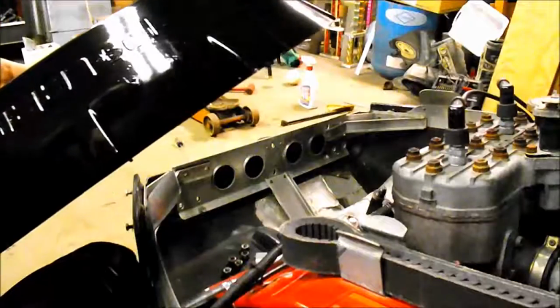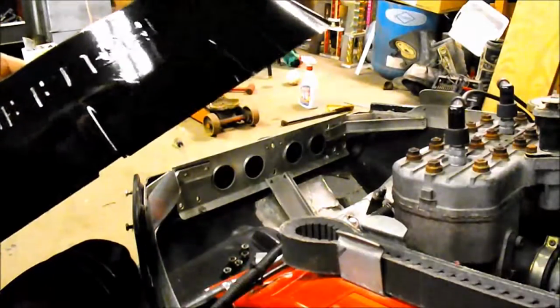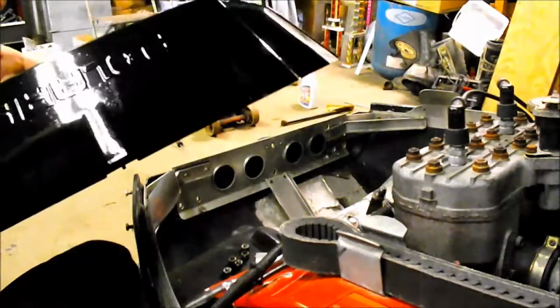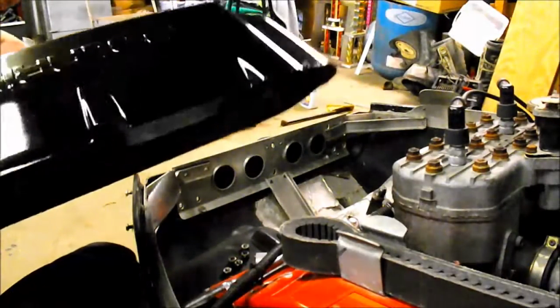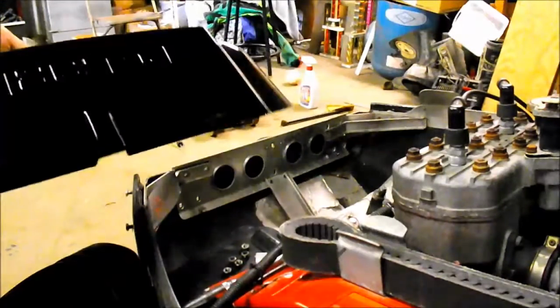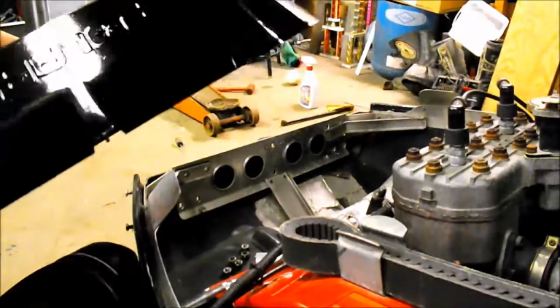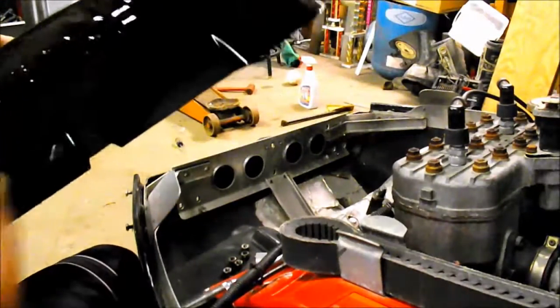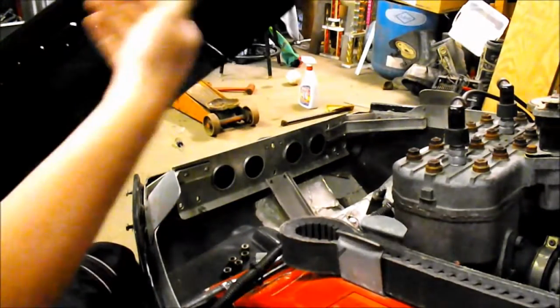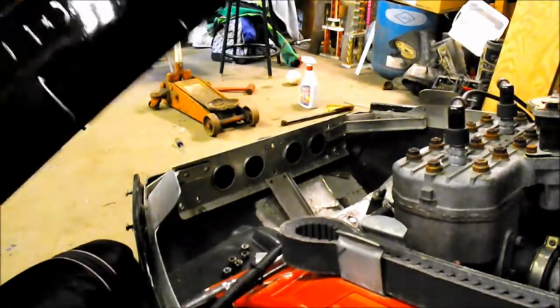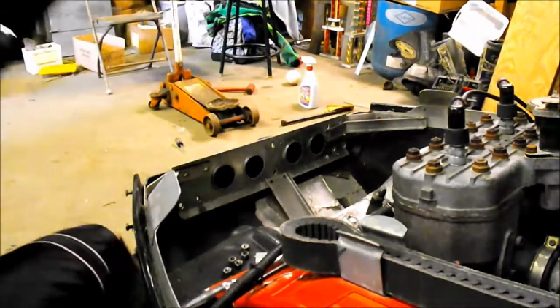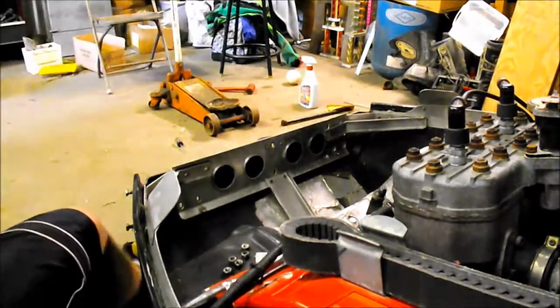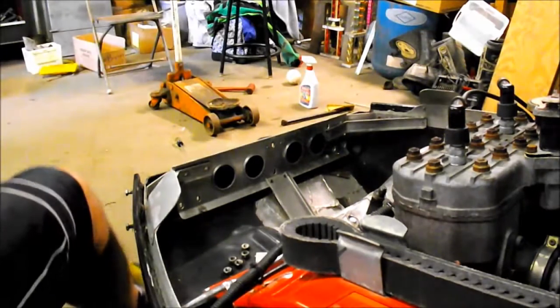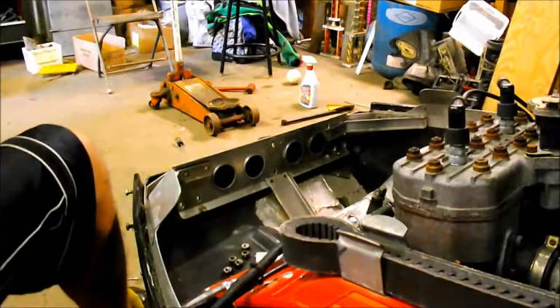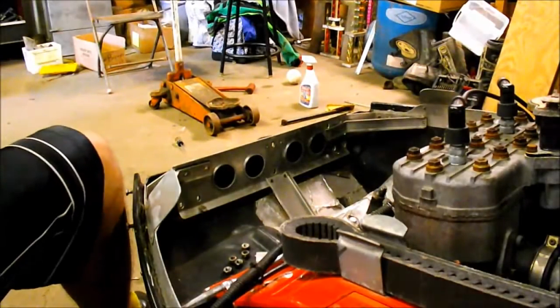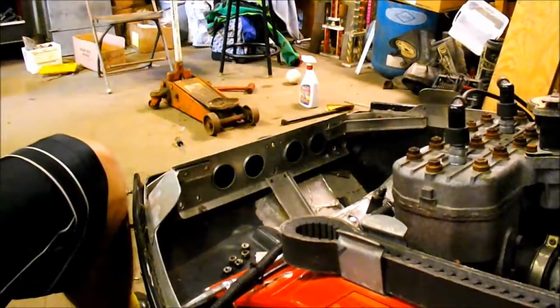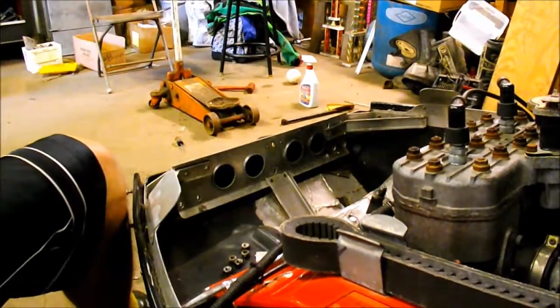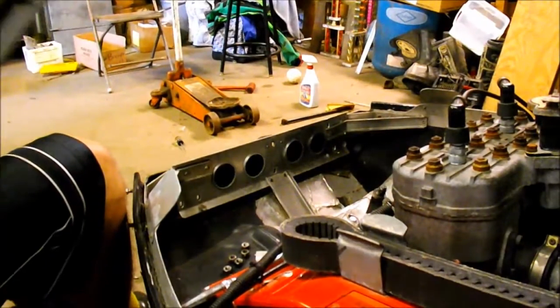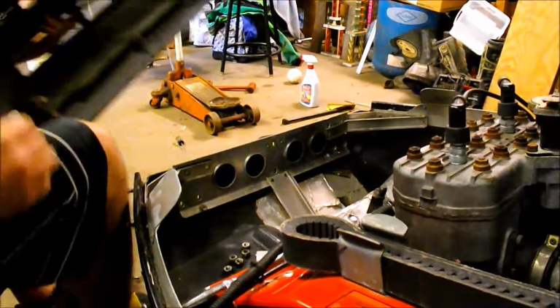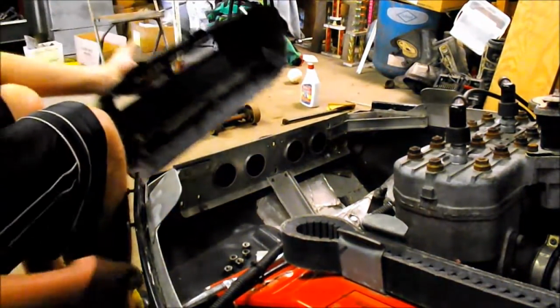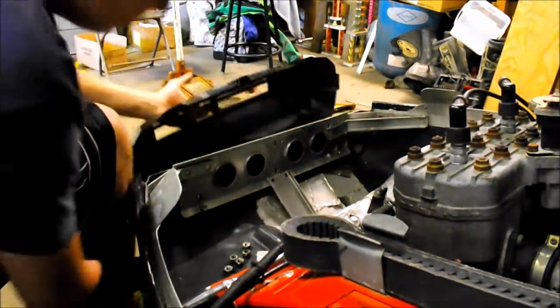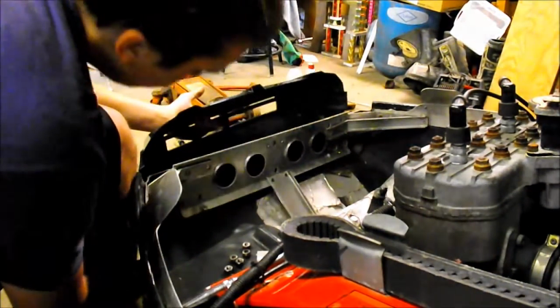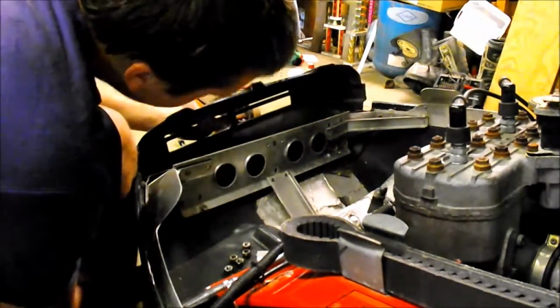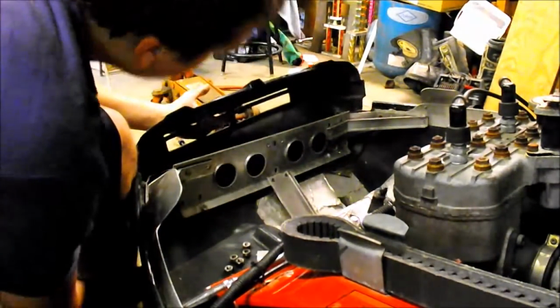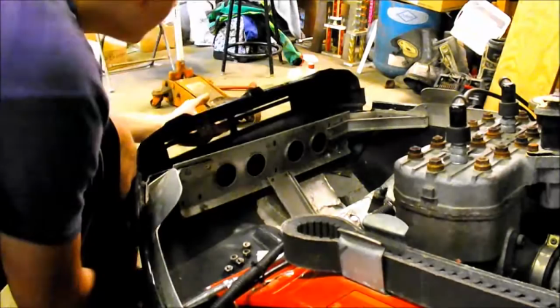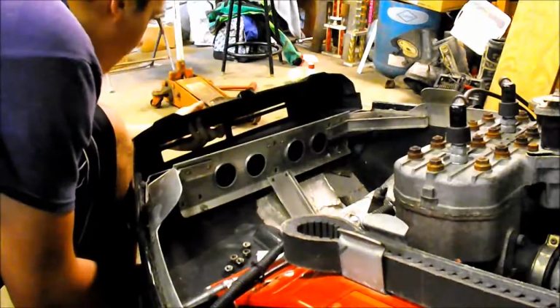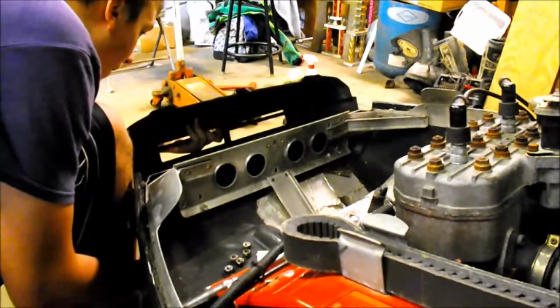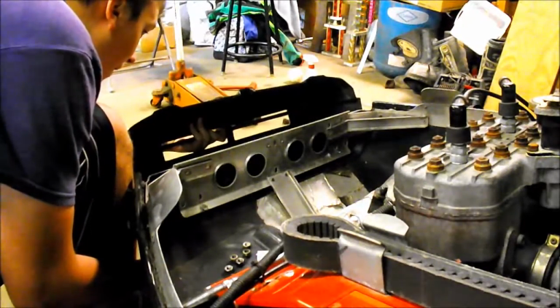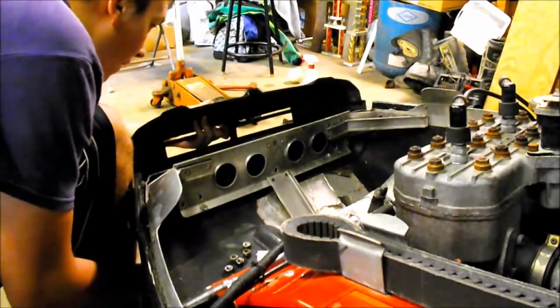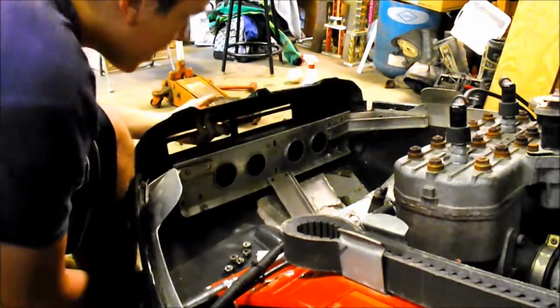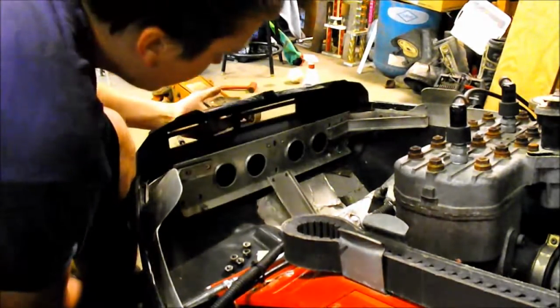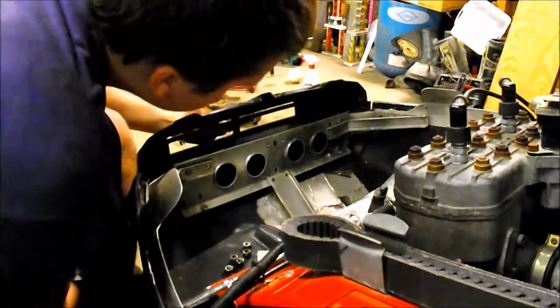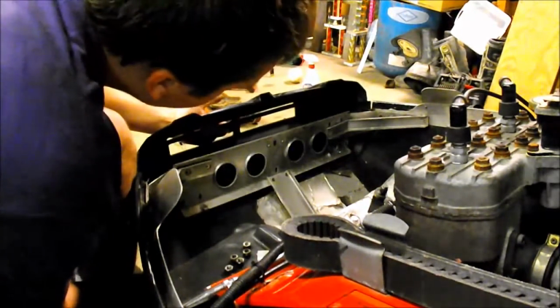I just got this nose cone repaint. It looks pretty nice. Just sprayed a little paint on there and it looks not too bad. I got to pop this thing in there.